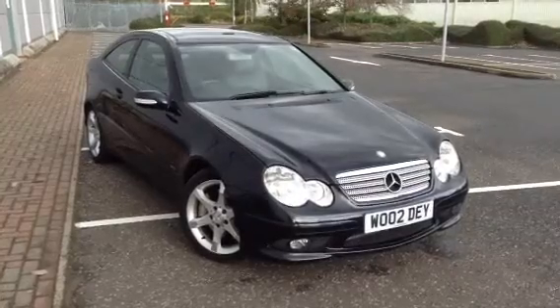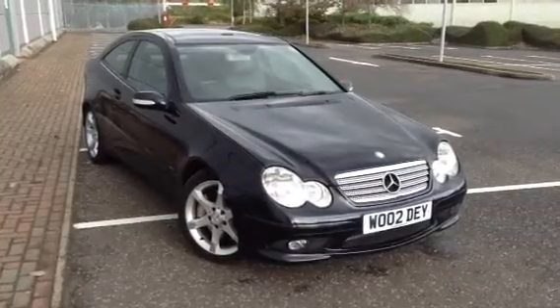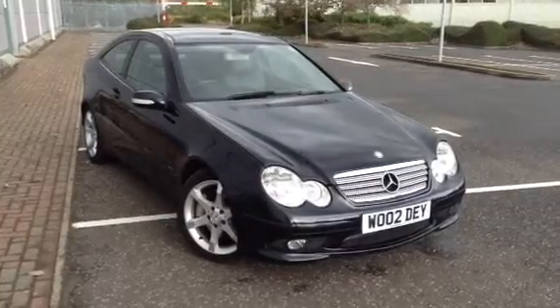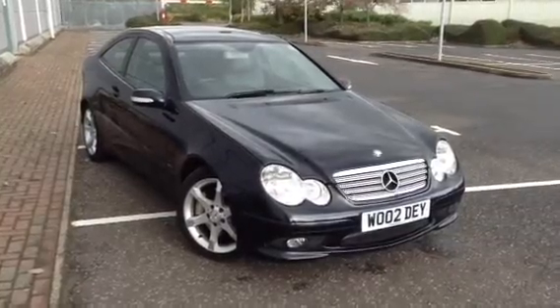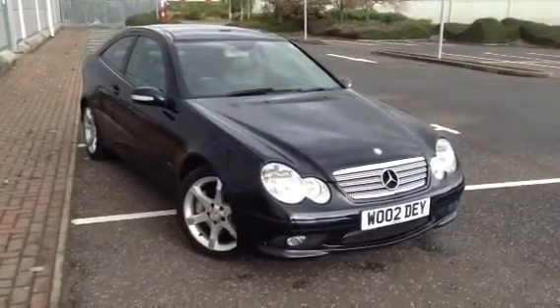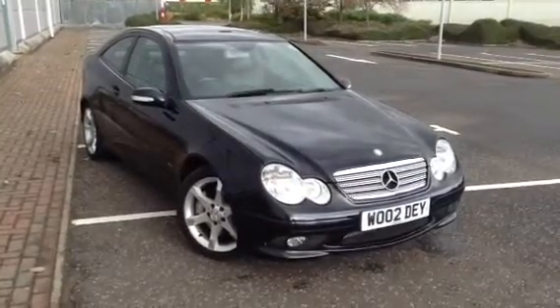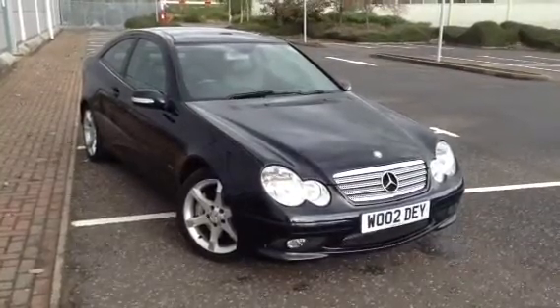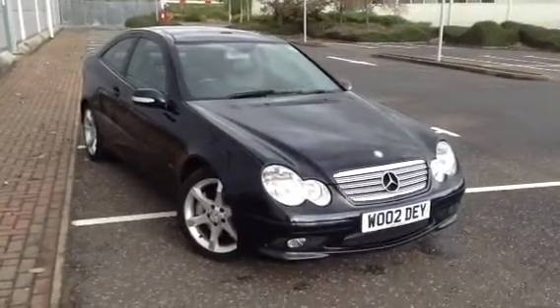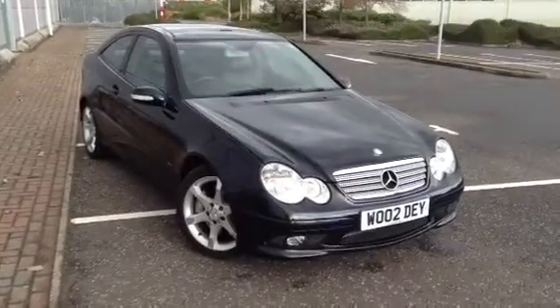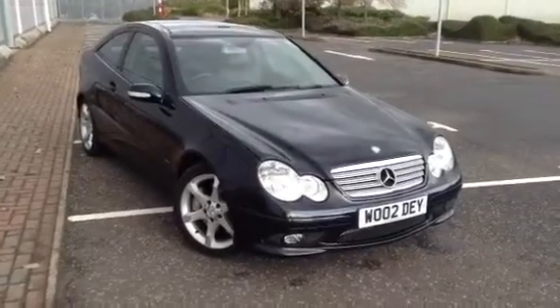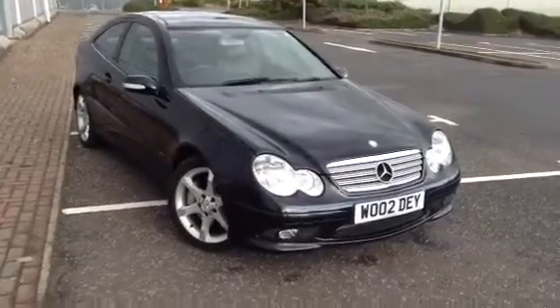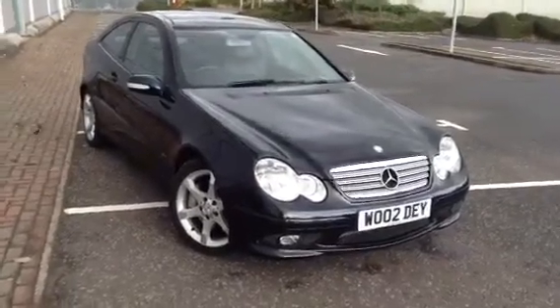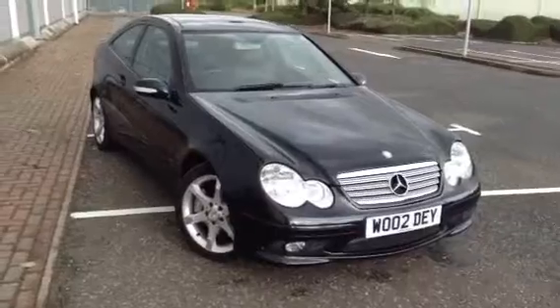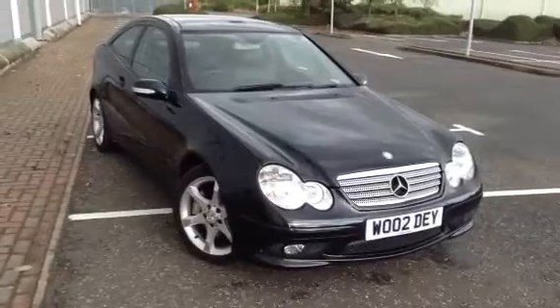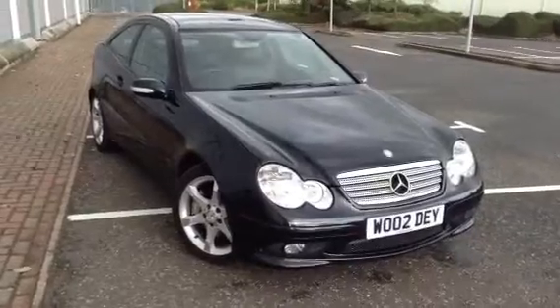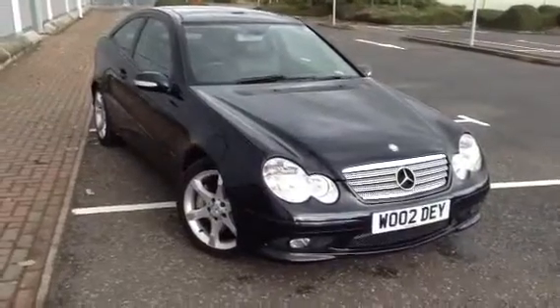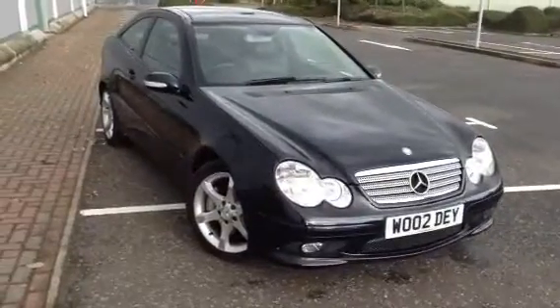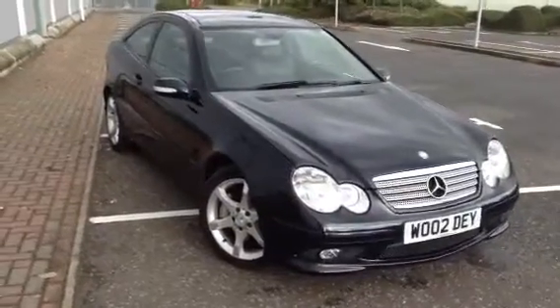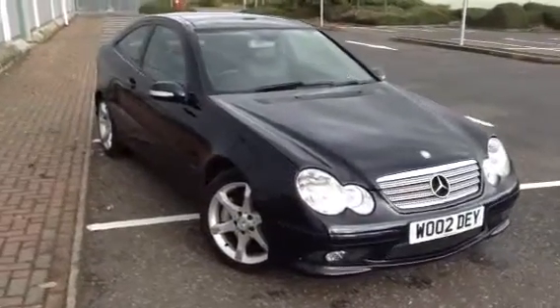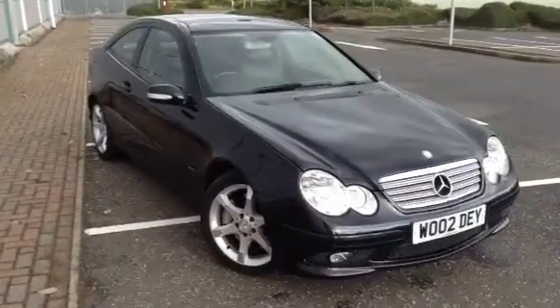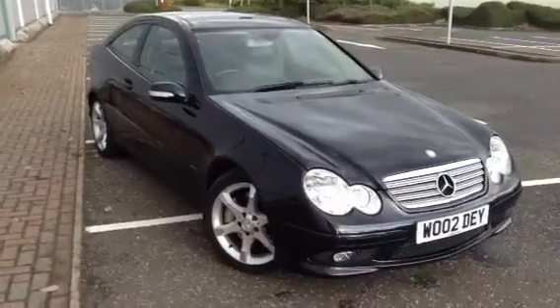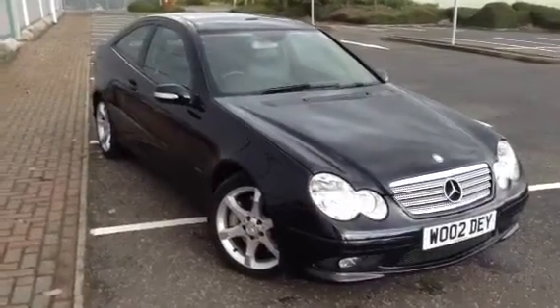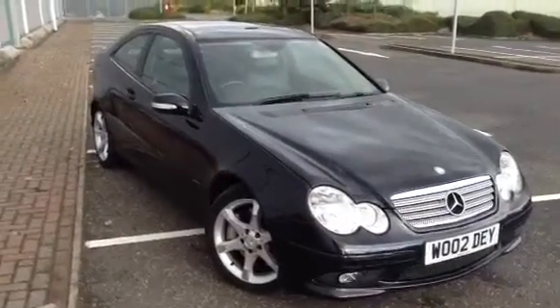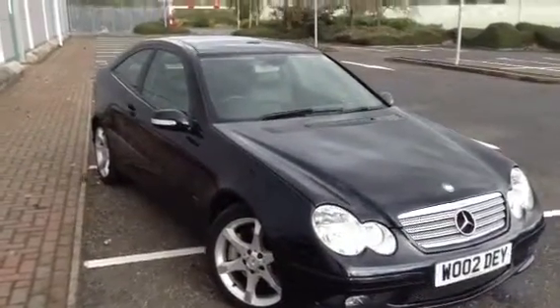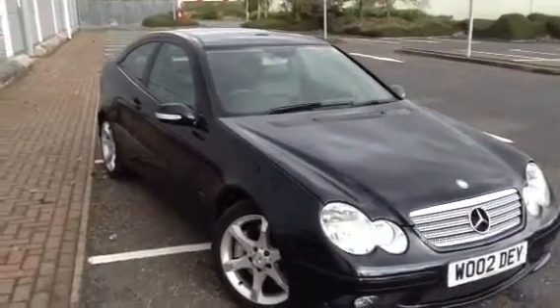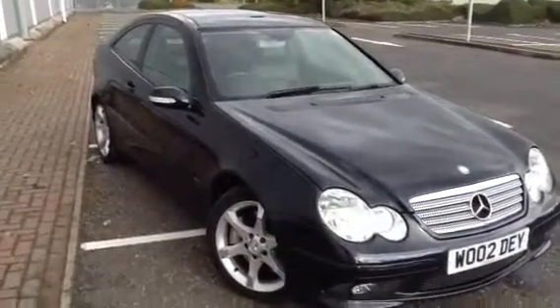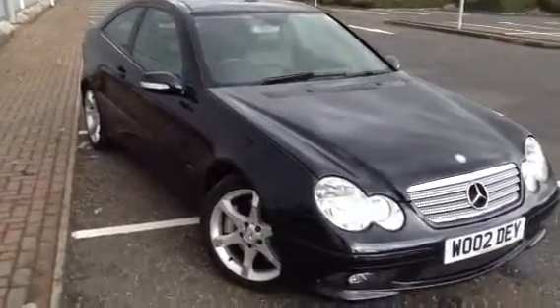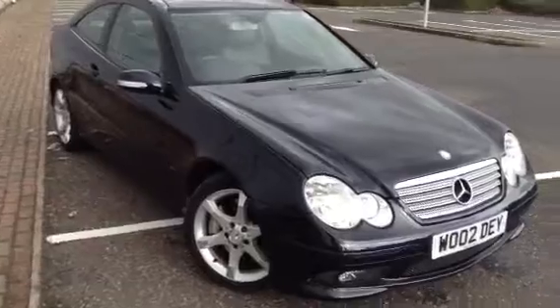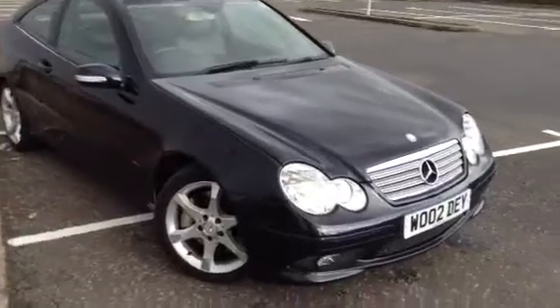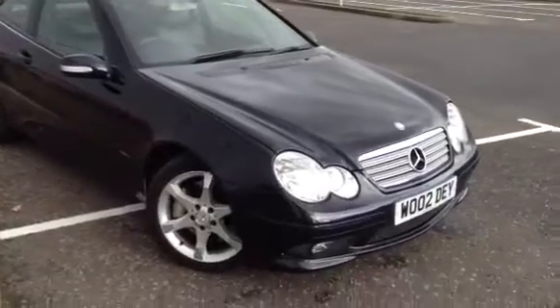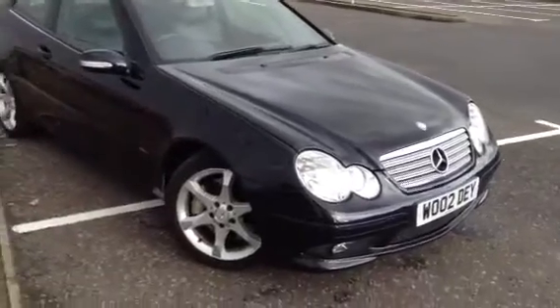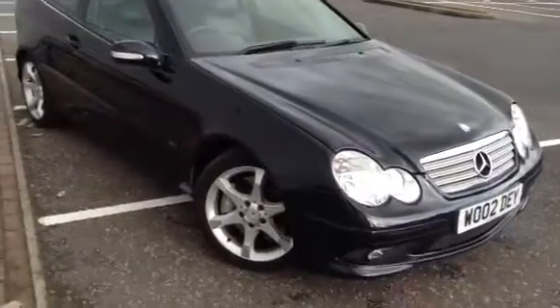Here we have a very nice looking 2007 Mercedes-Benz C350 Sport Edition in dark blue with the panoramic roof. The car is in very nice condition for its age.